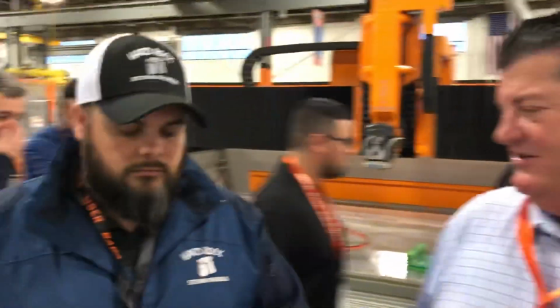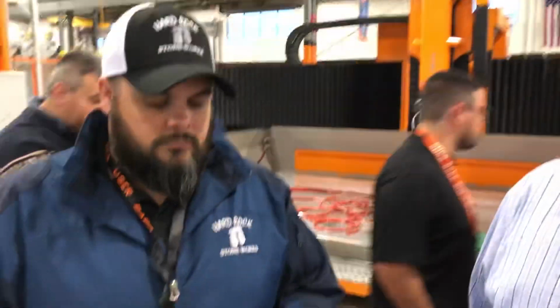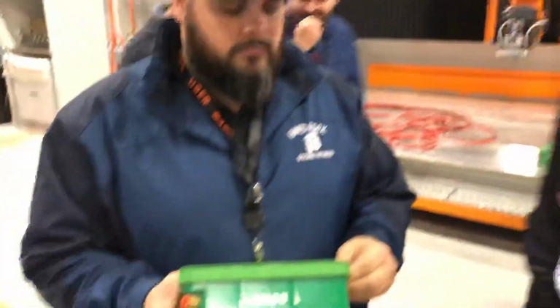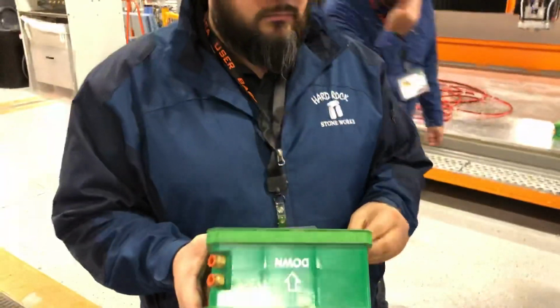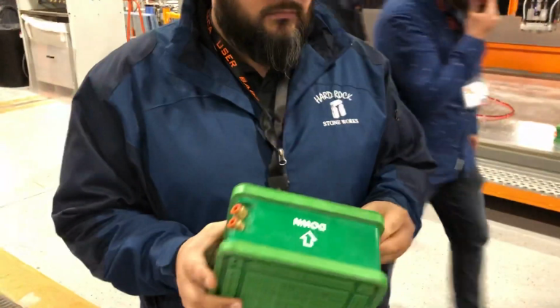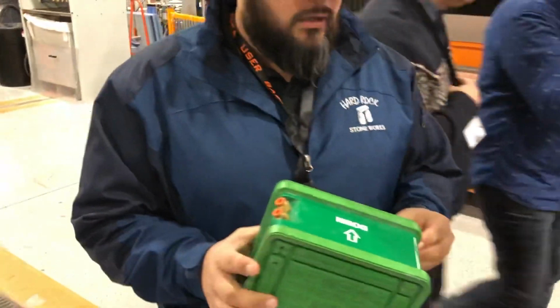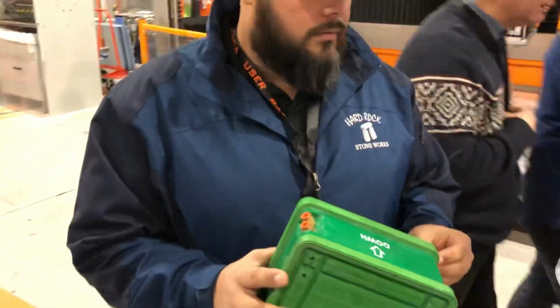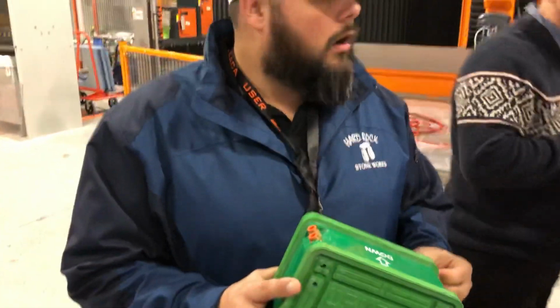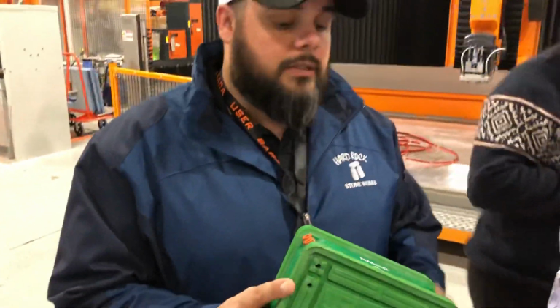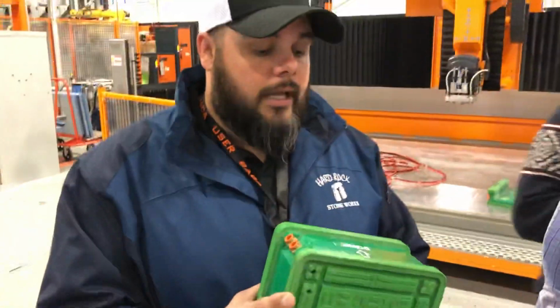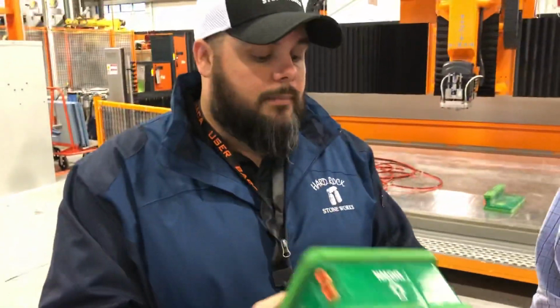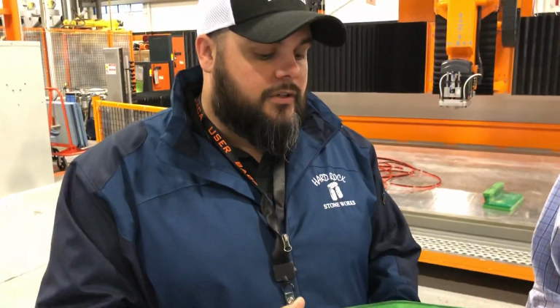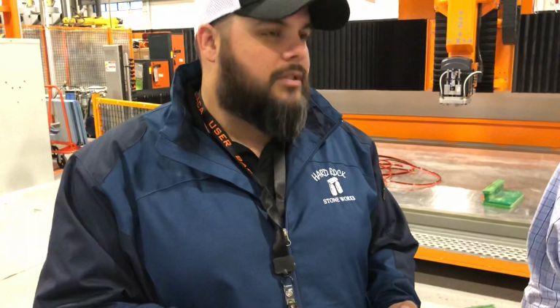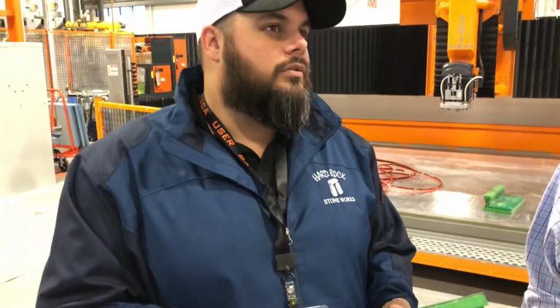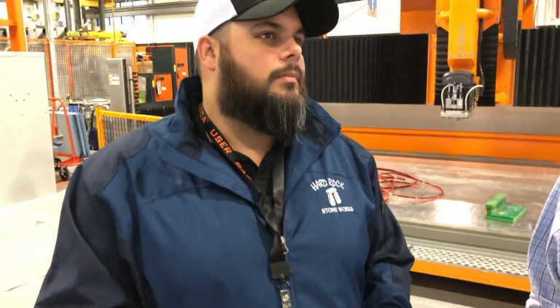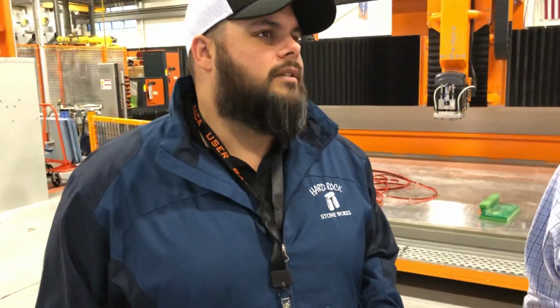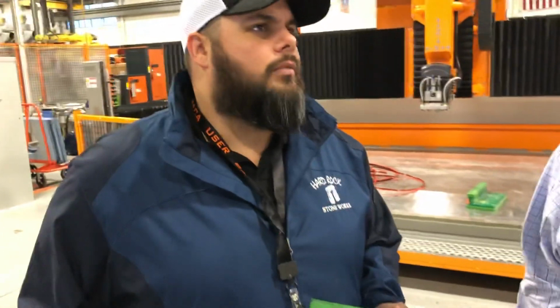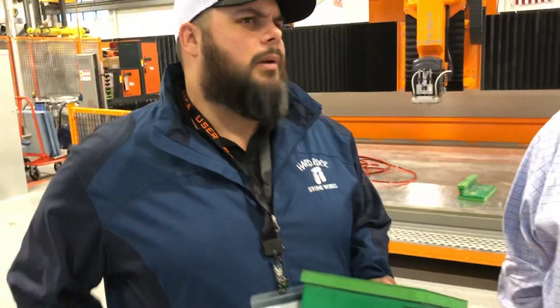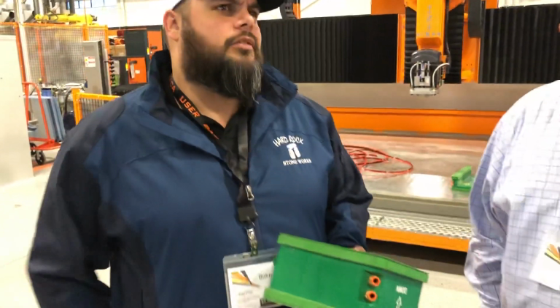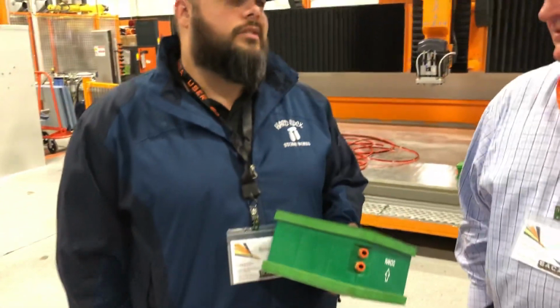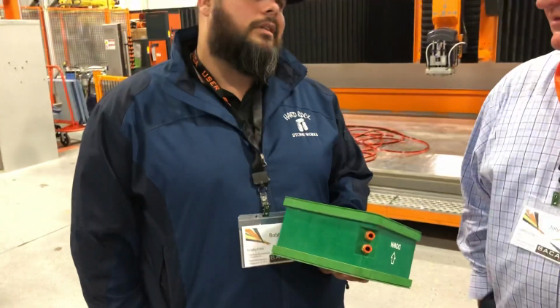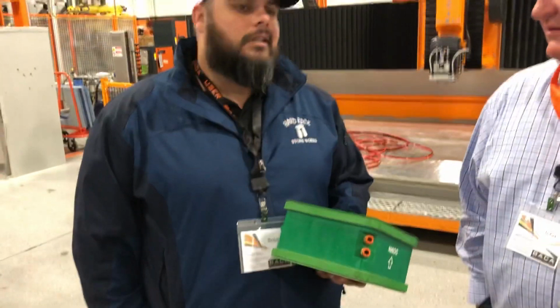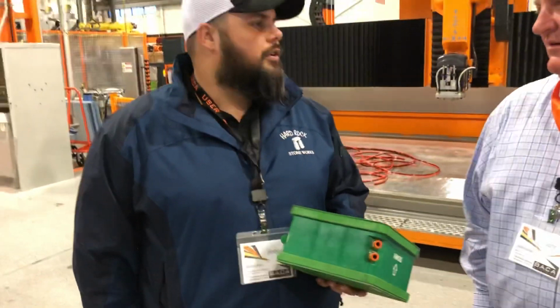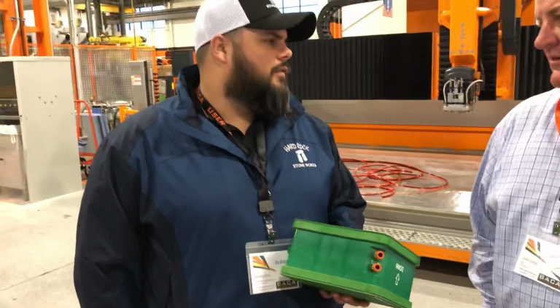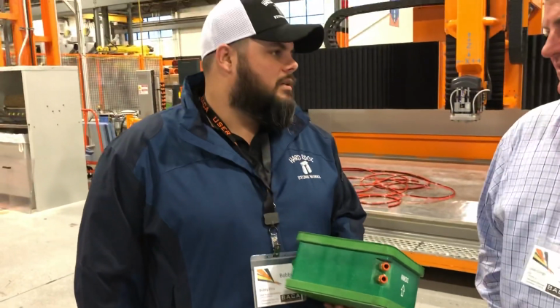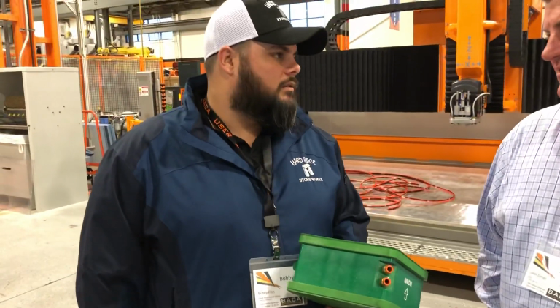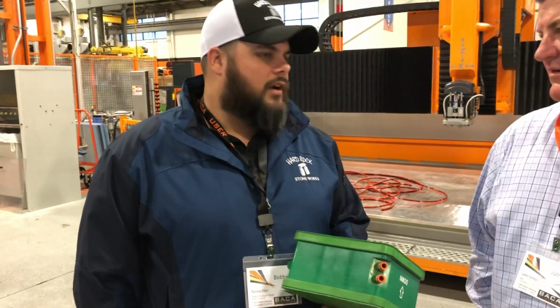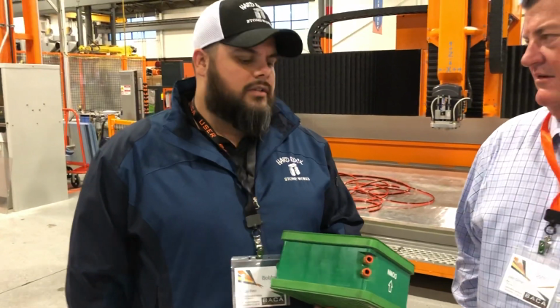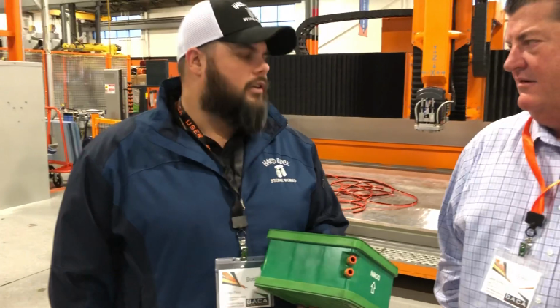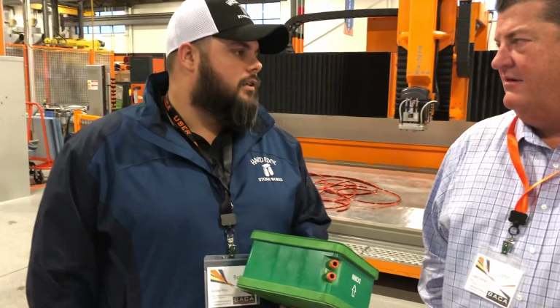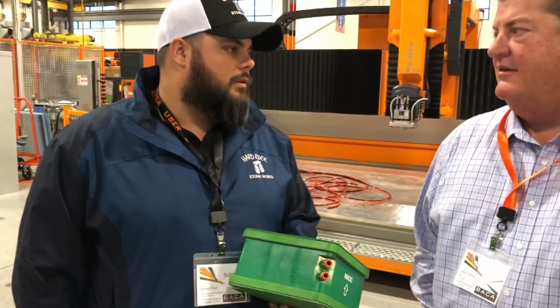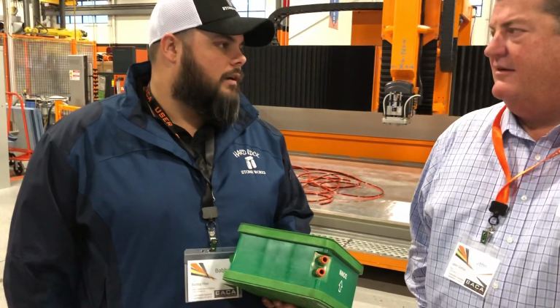Does it make you any faster by using these? Oh absolutely, yeah. I mean, the first time we started using them, I want to say we've probably increased 30 to 40% as far as linear footage that we run out.